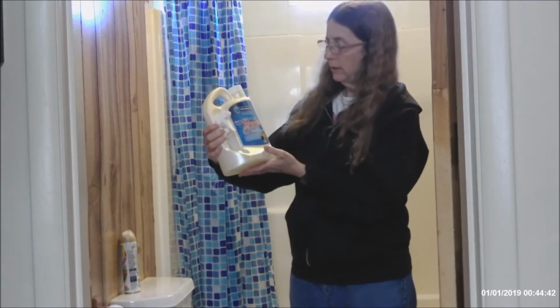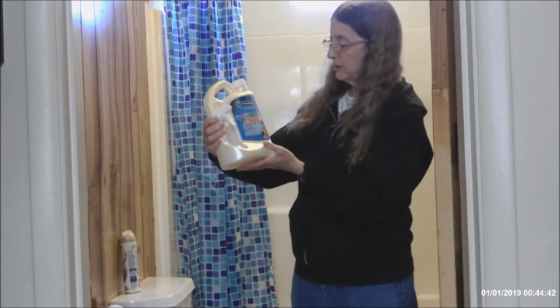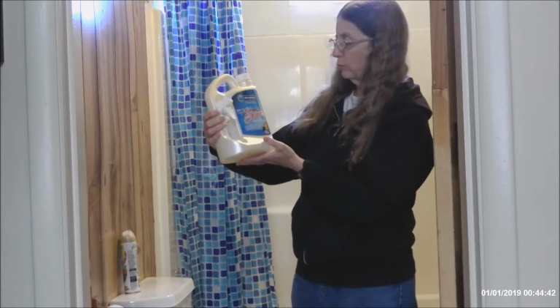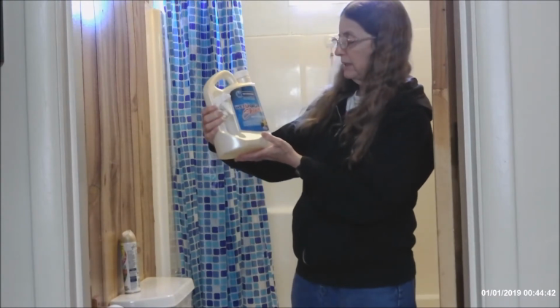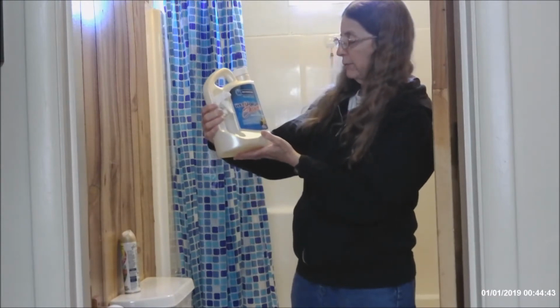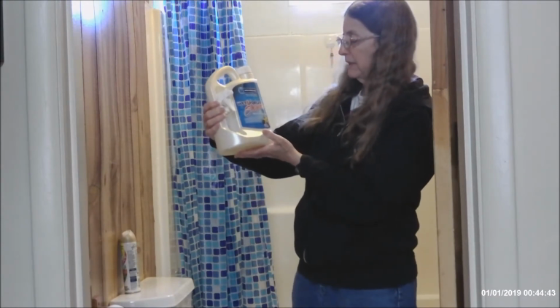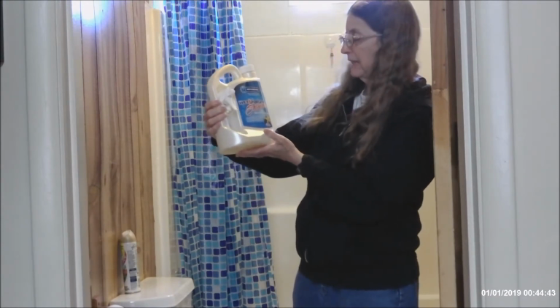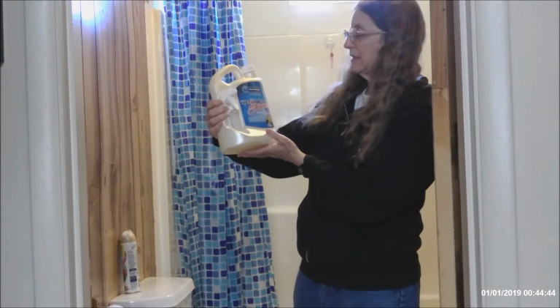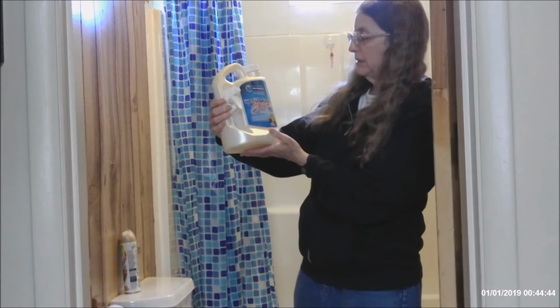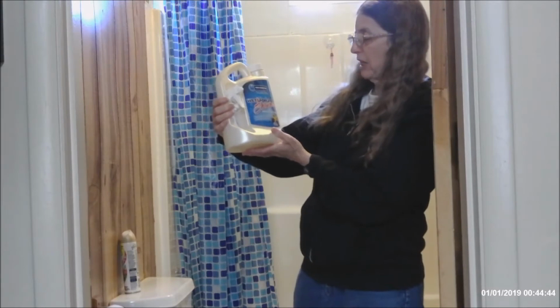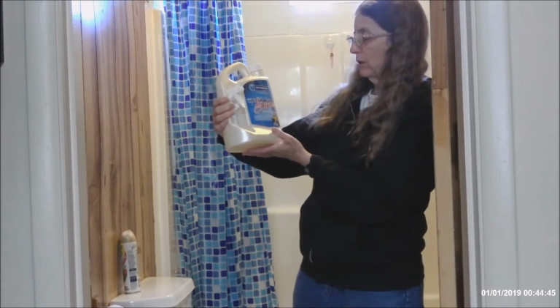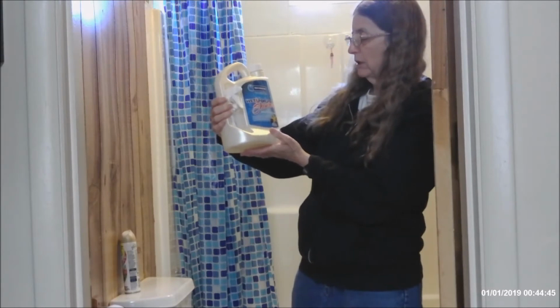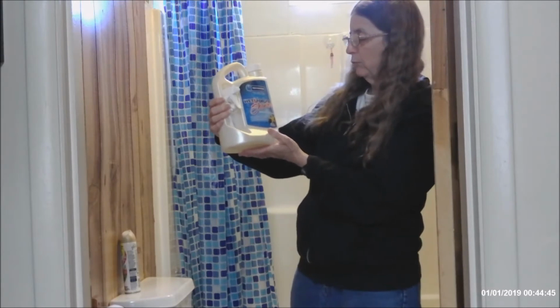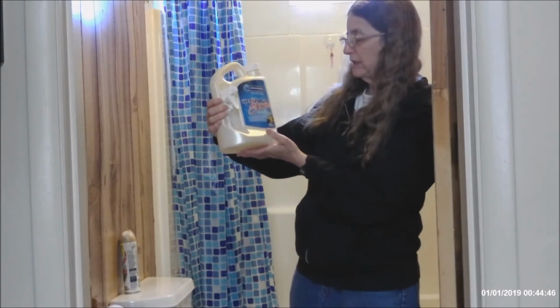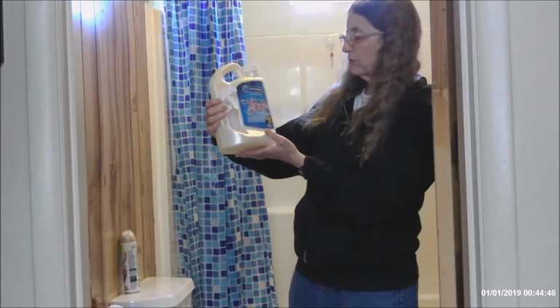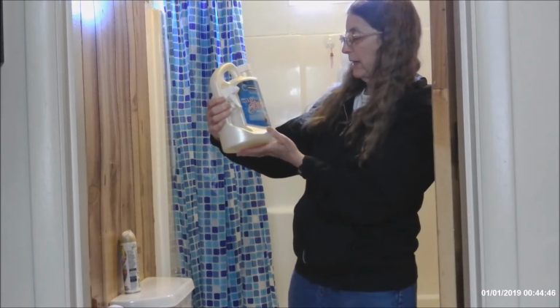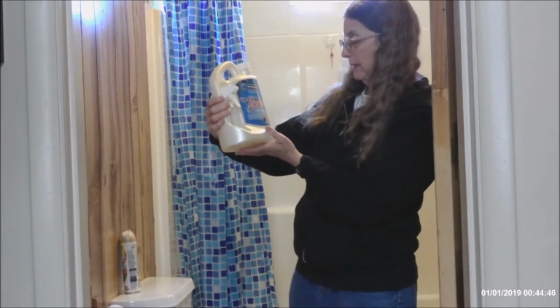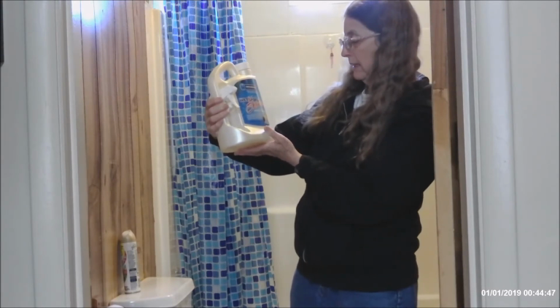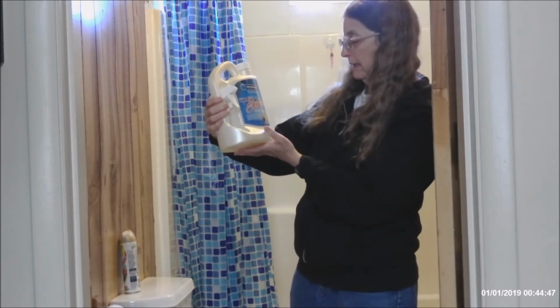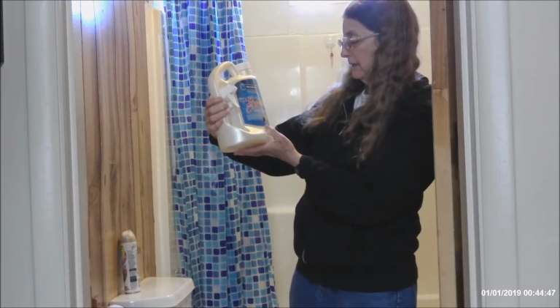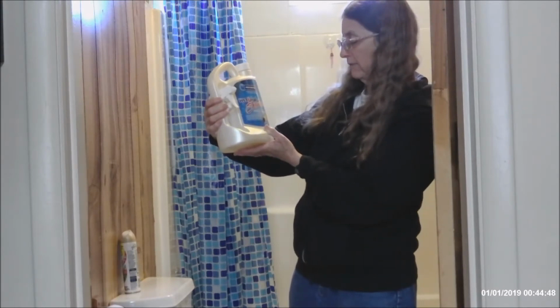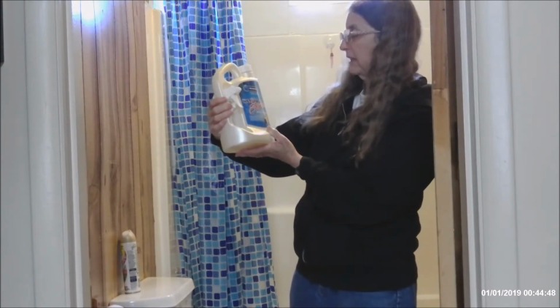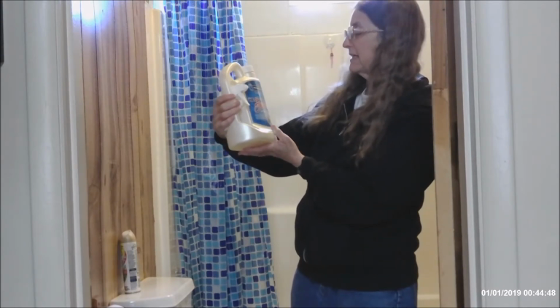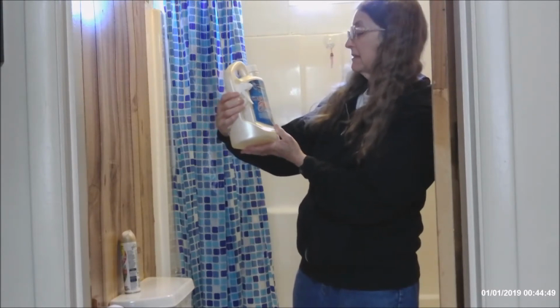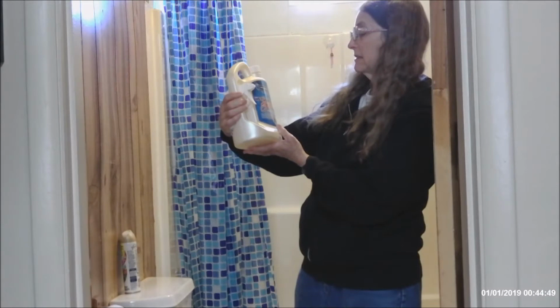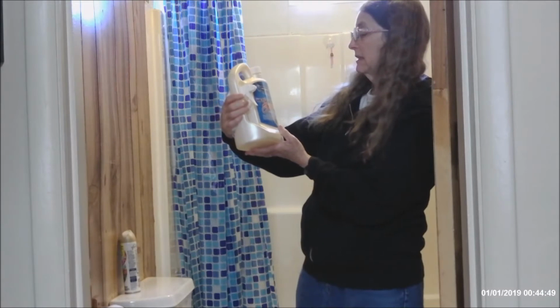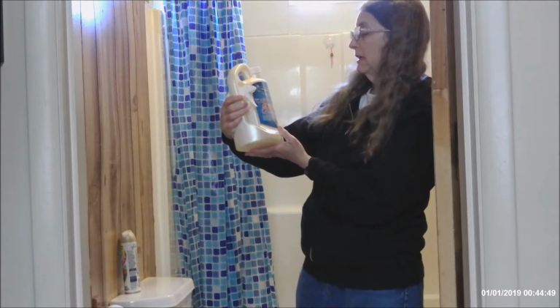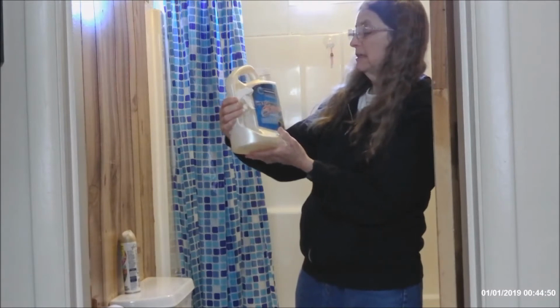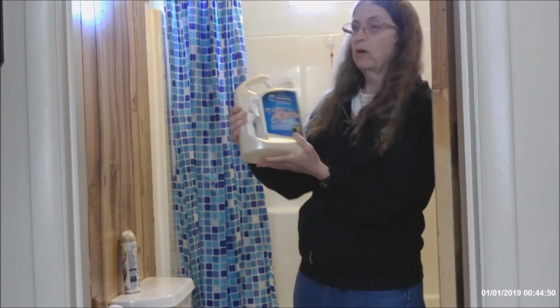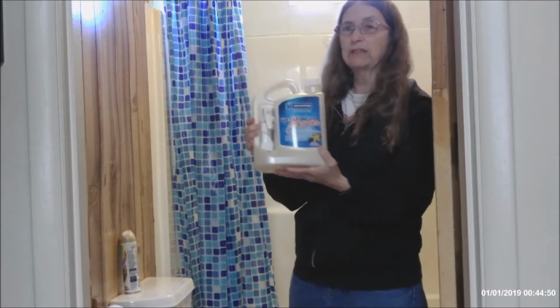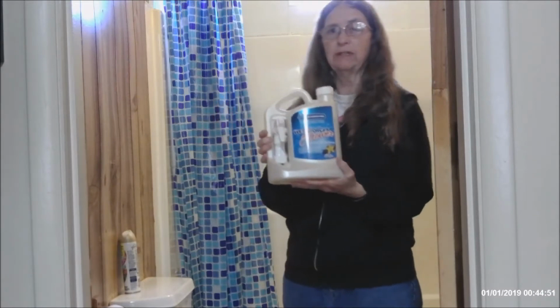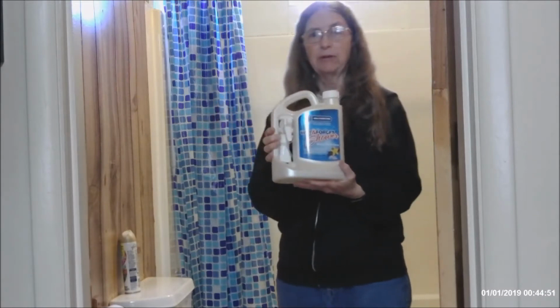It's called Wet and Forget Weekly Shower Spray. This is Soft Vanilla Essence. It says it's 12 weeks of cleaning power.